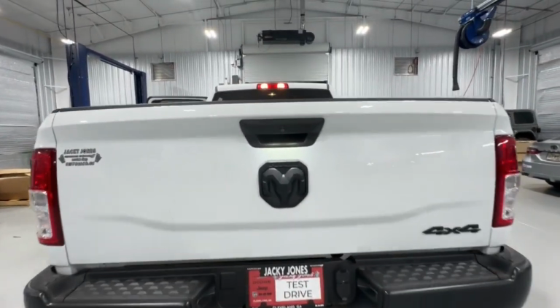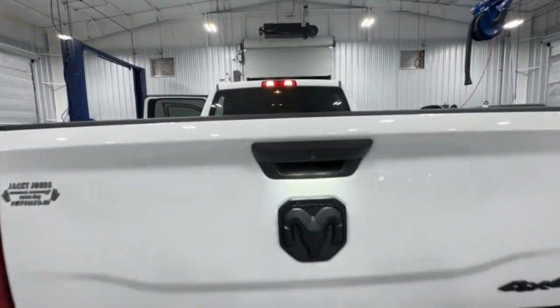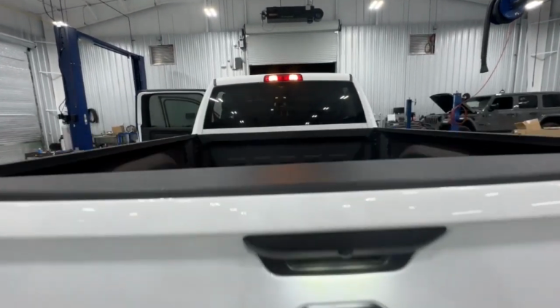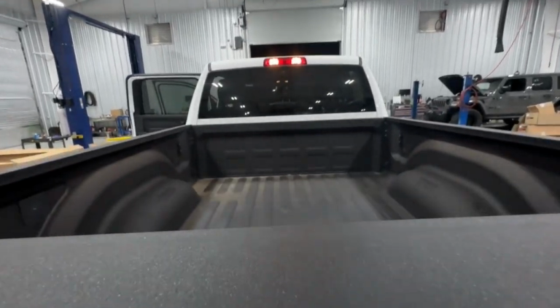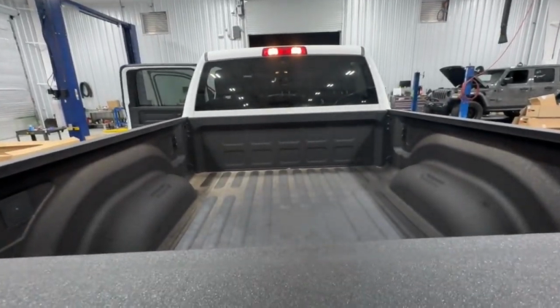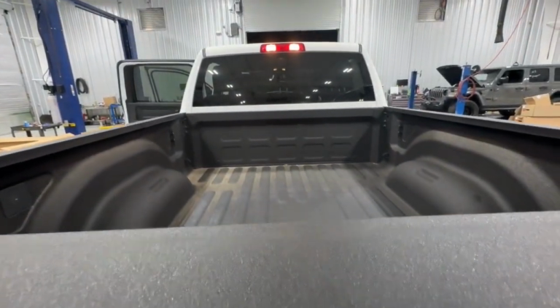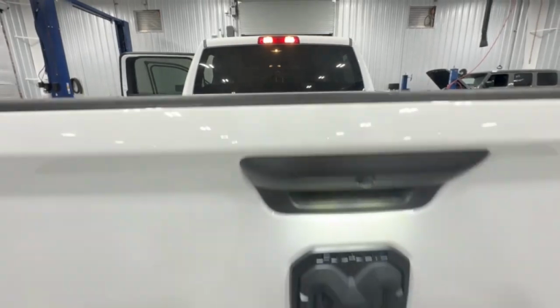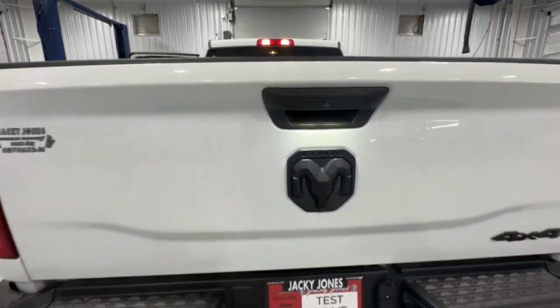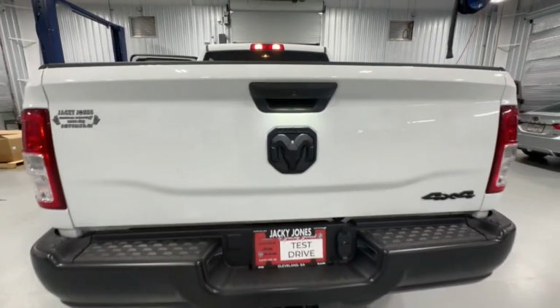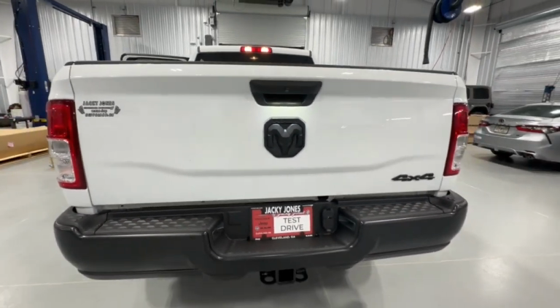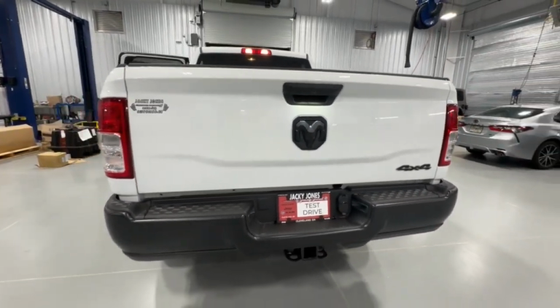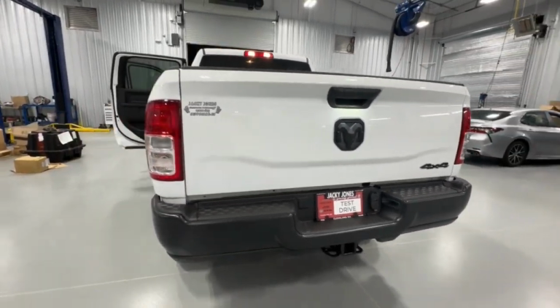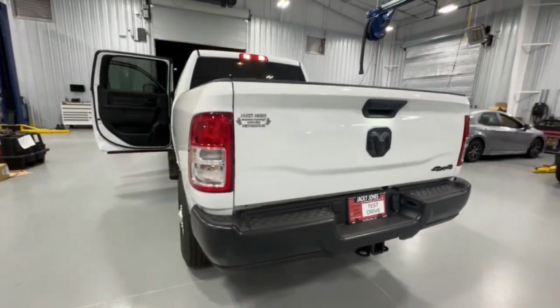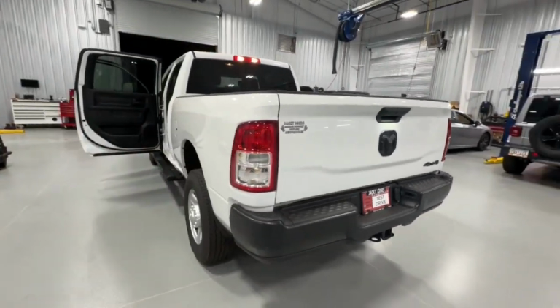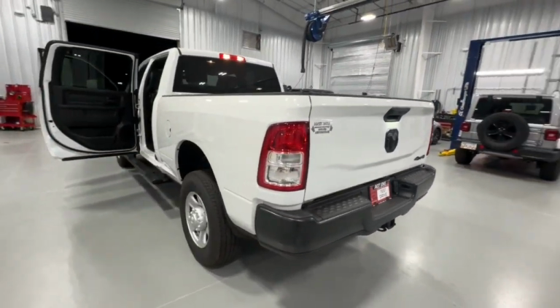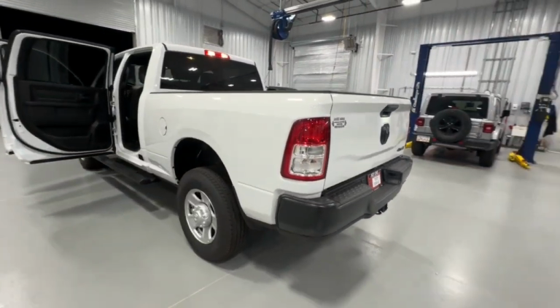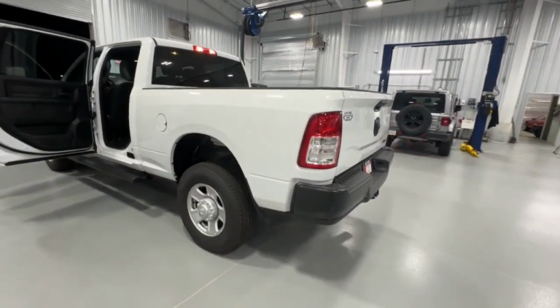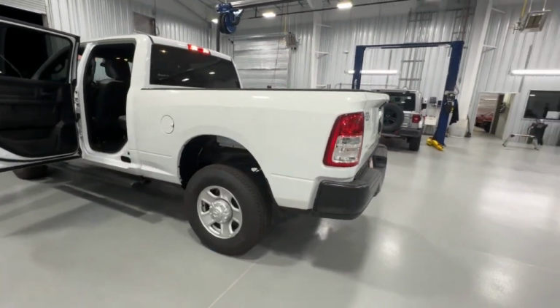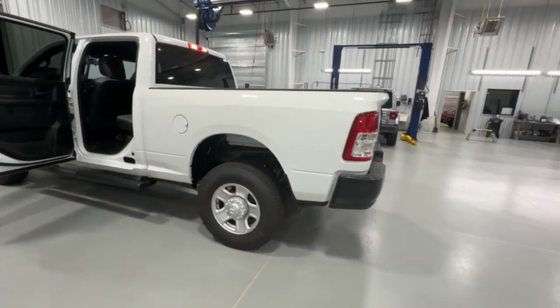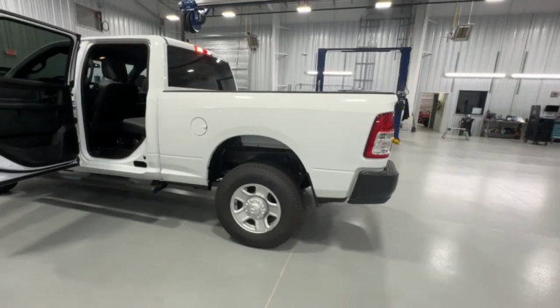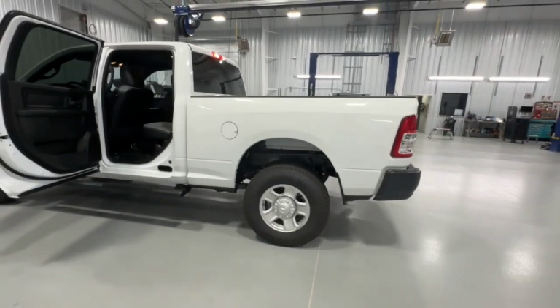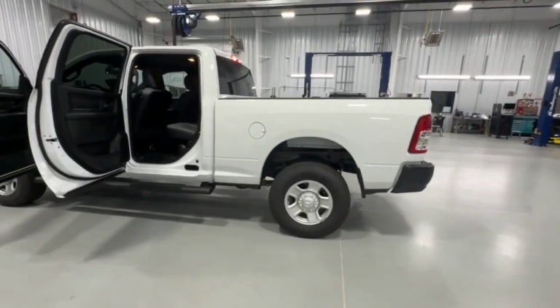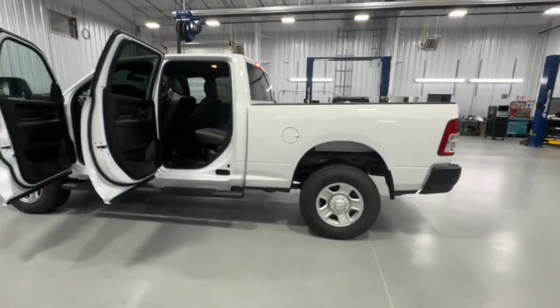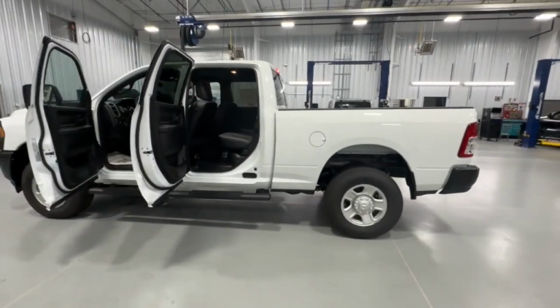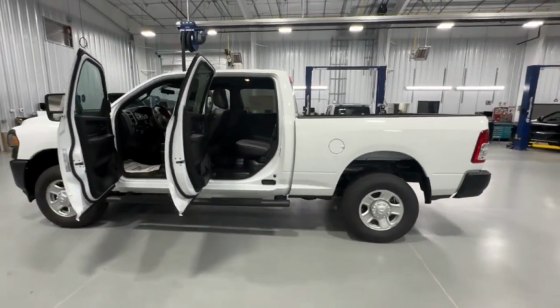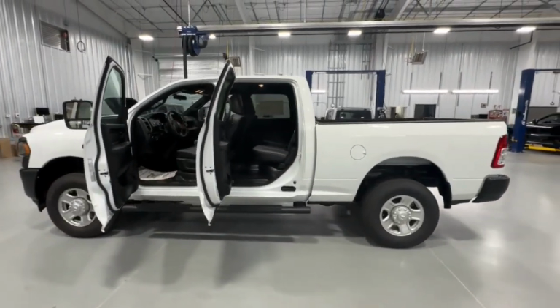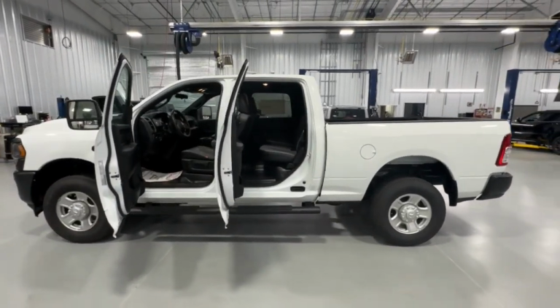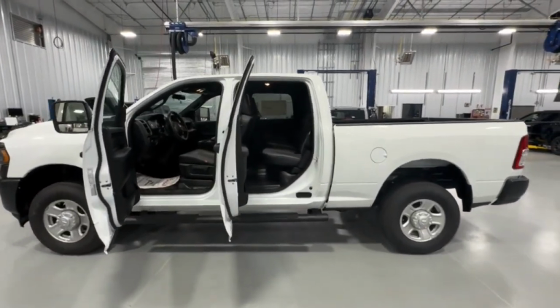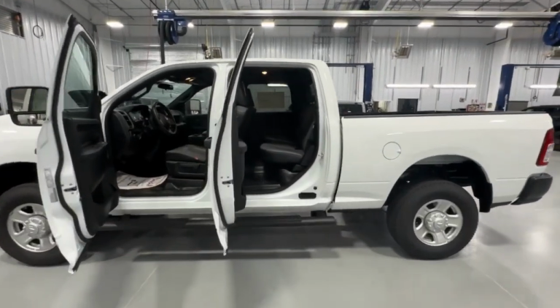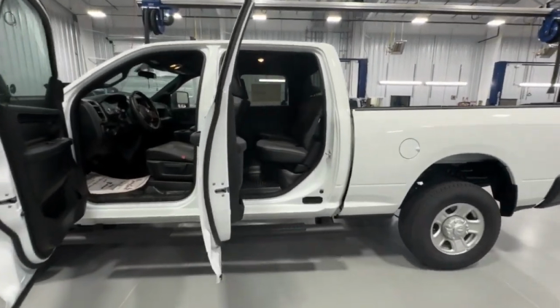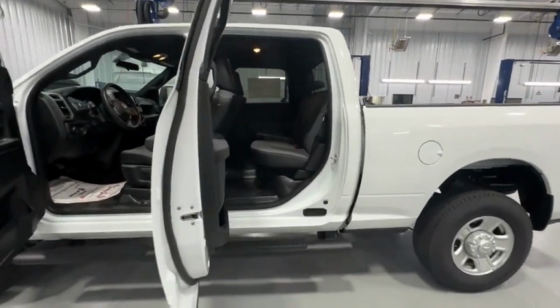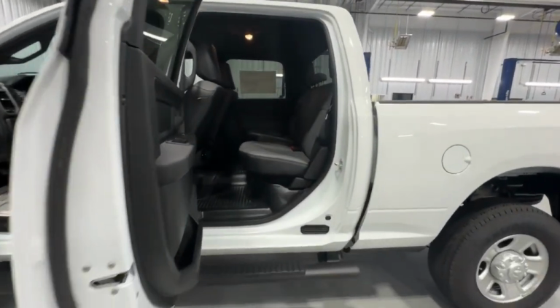The following are some of this vehicle's highlighted options: bedliner, four-wheel drive, keyless start, backup camera, Bluetooth connection, stability control, tow hooks, diesel, tow hitch.